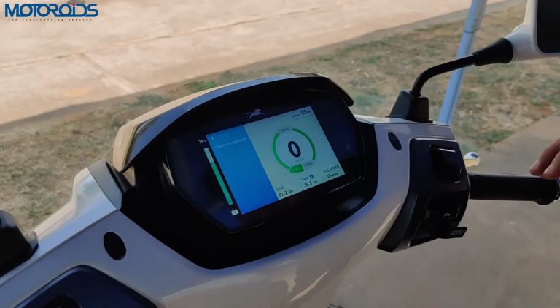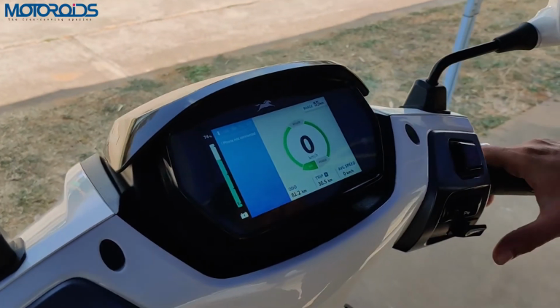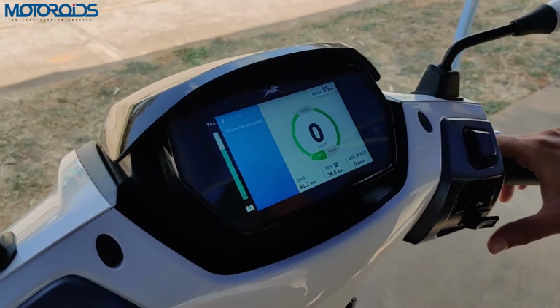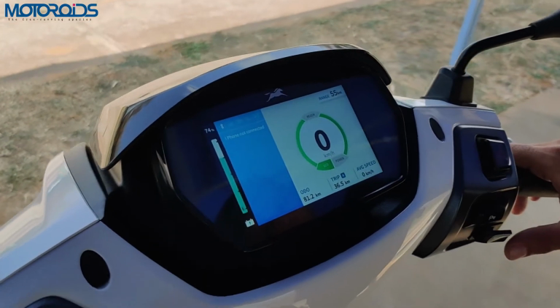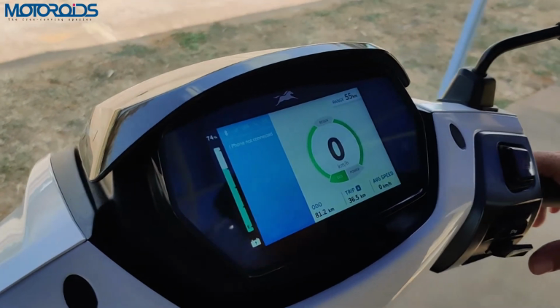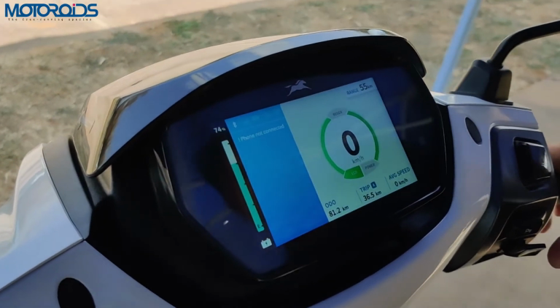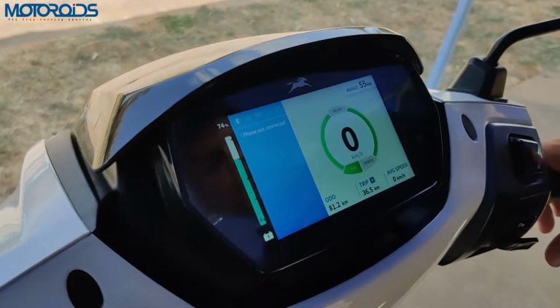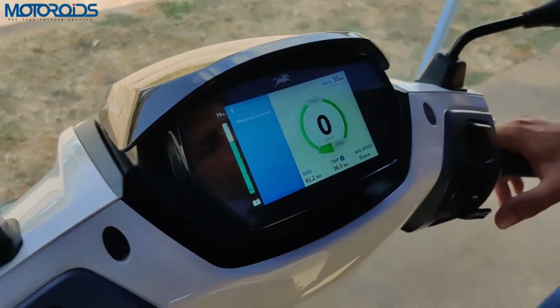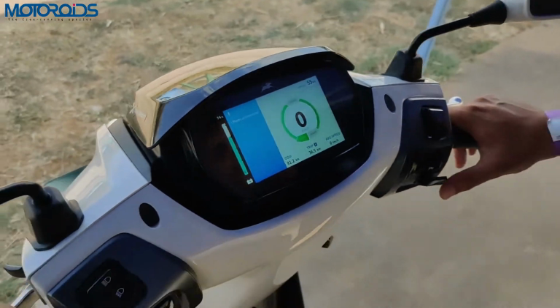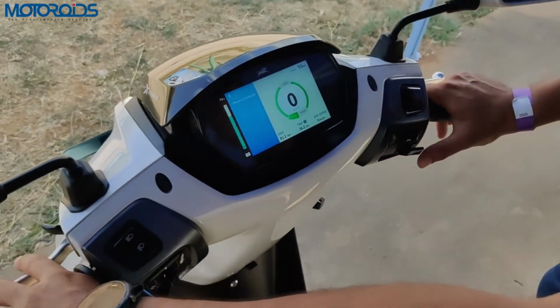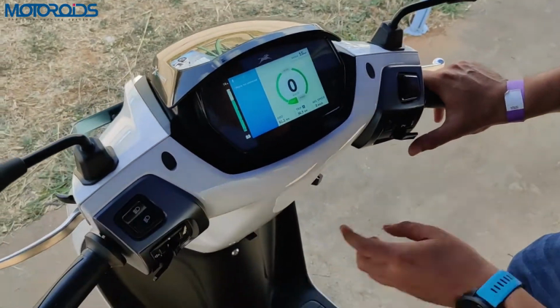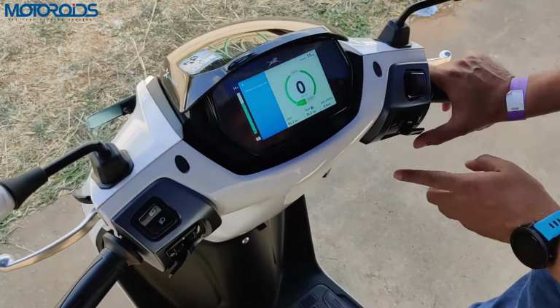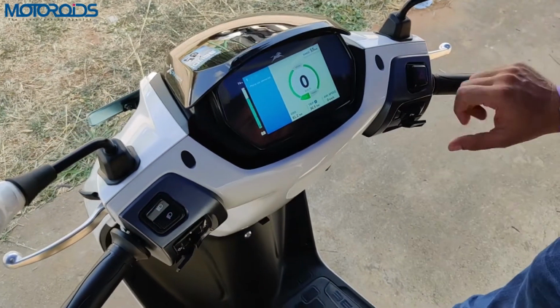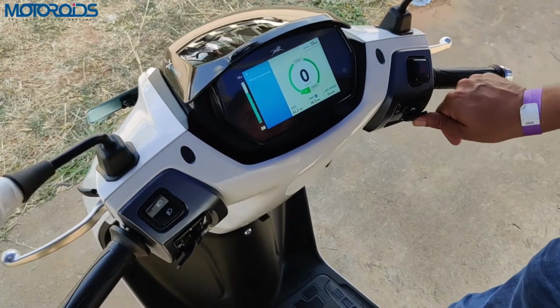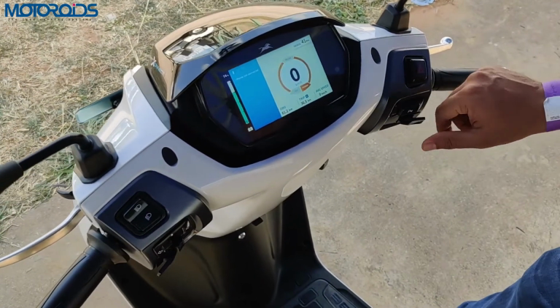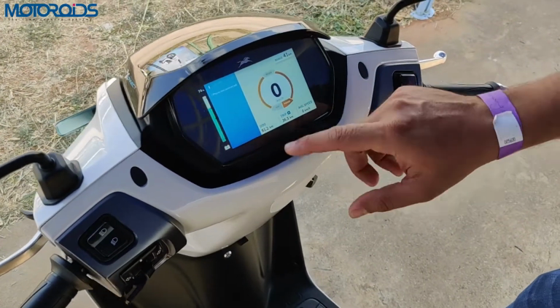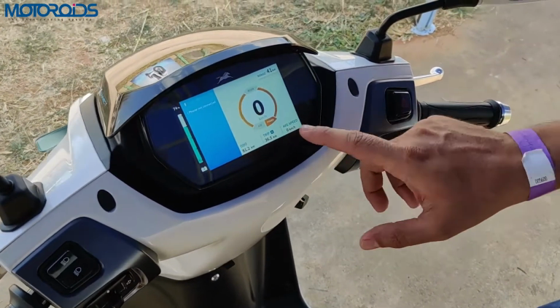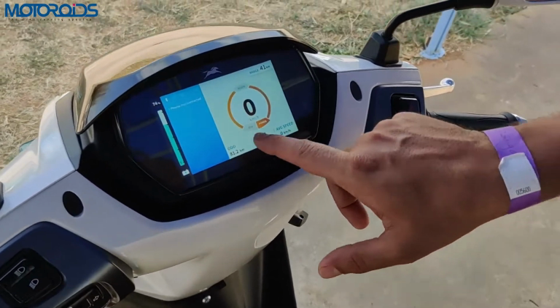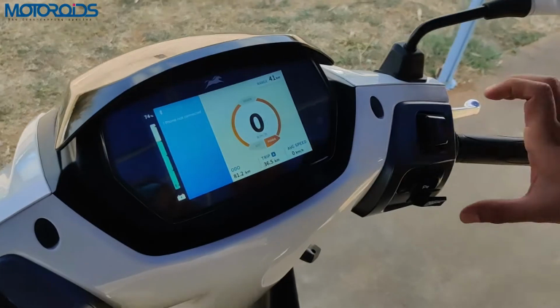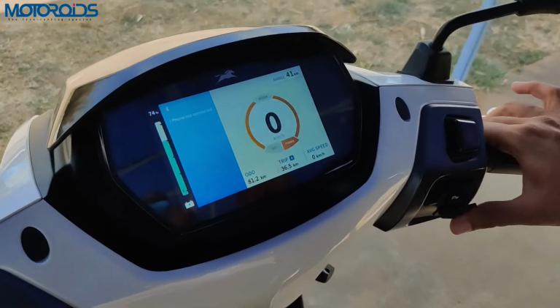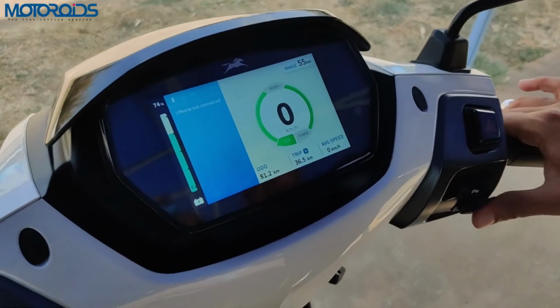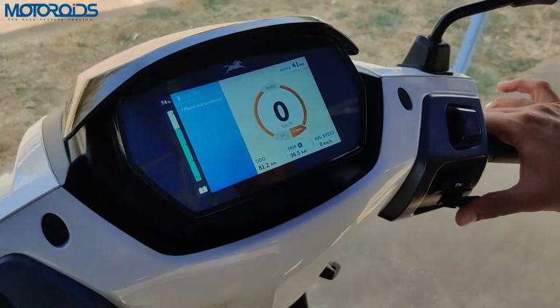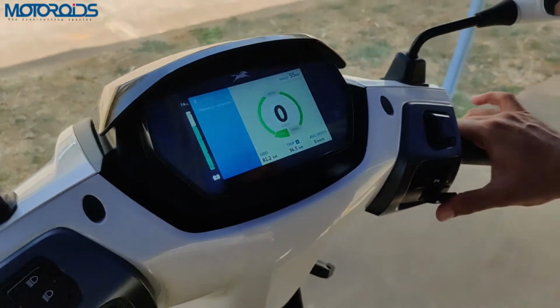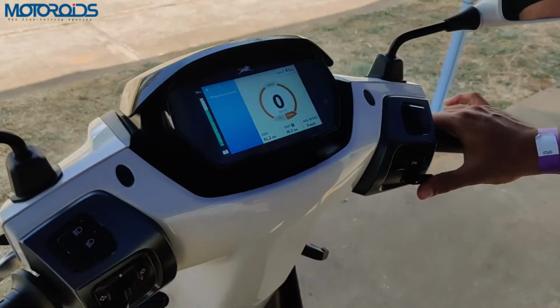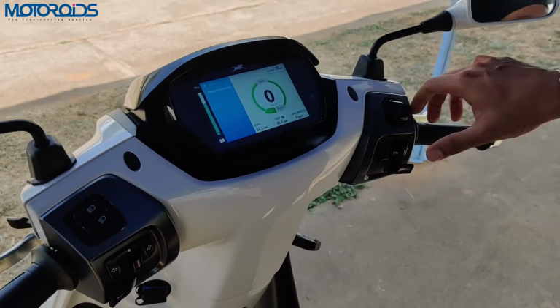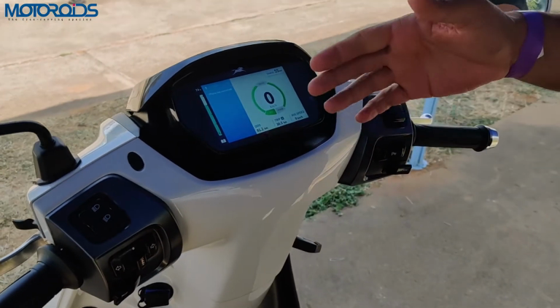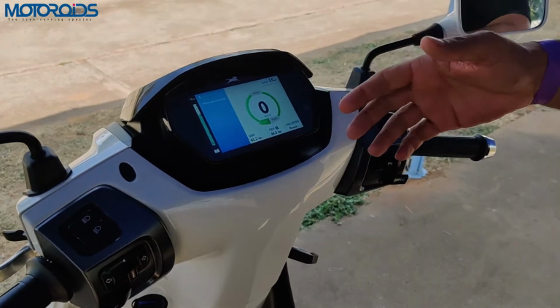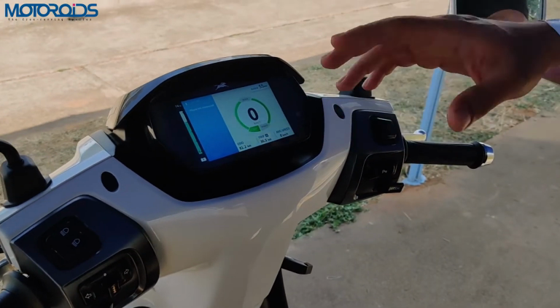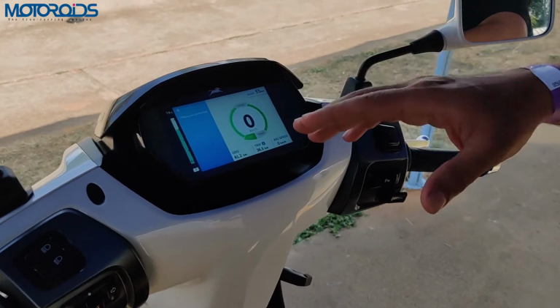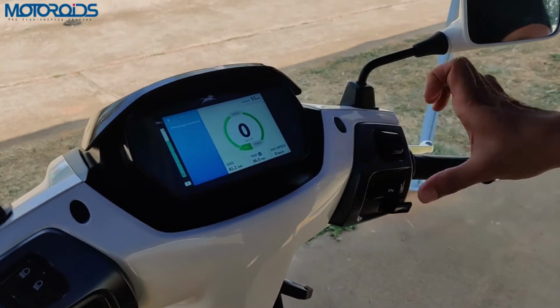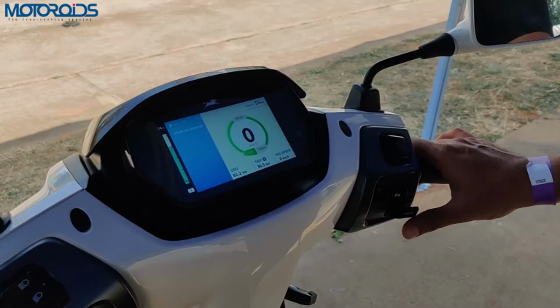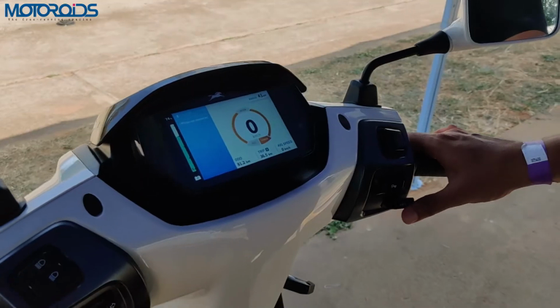You can change the mode just by pressing the mode button, and you can toggle between eco and power mode. In eco mode your range and top speed are reduced, but in power mode you have less range and more top speed and better acceleration.